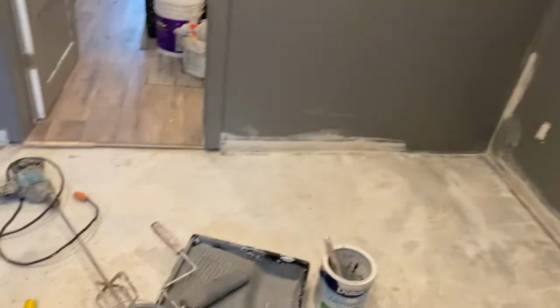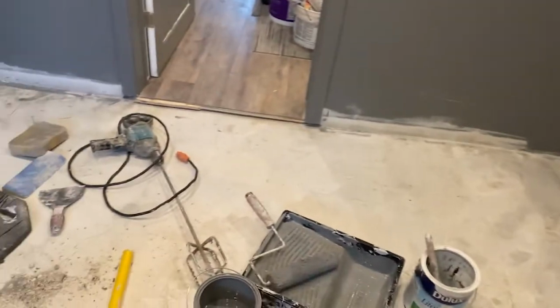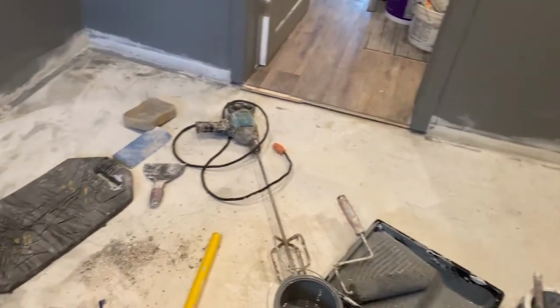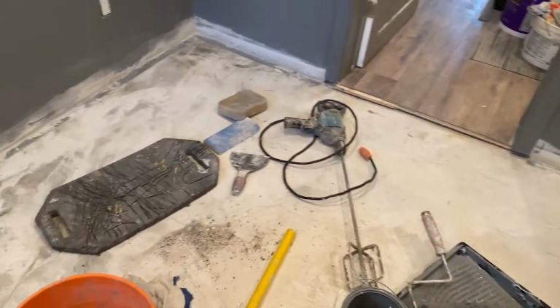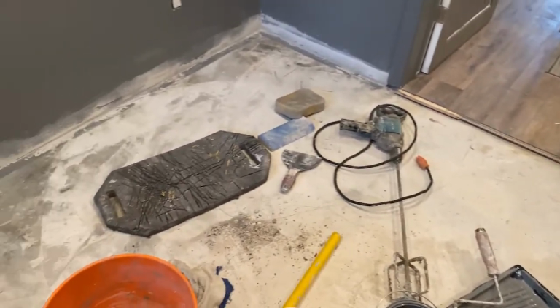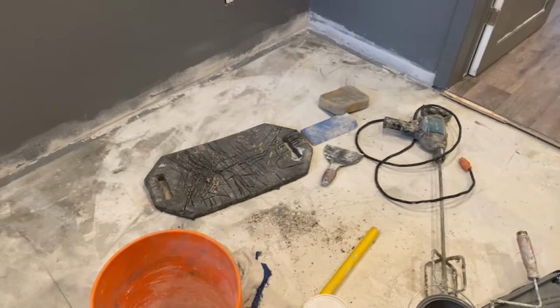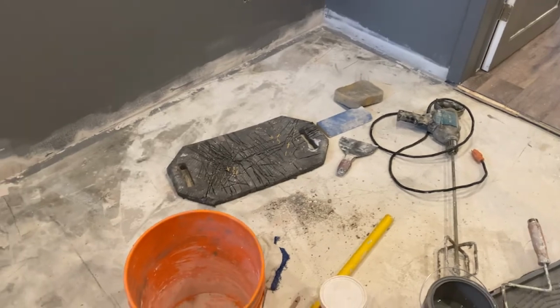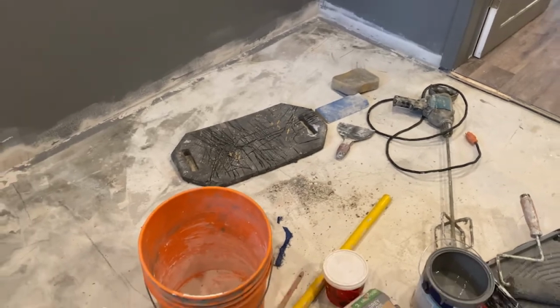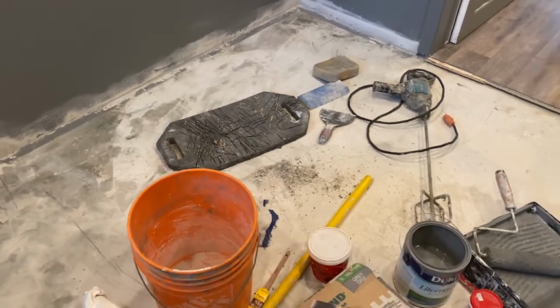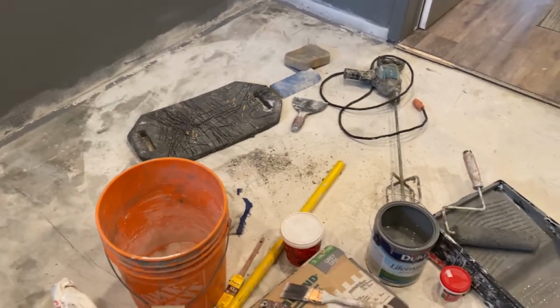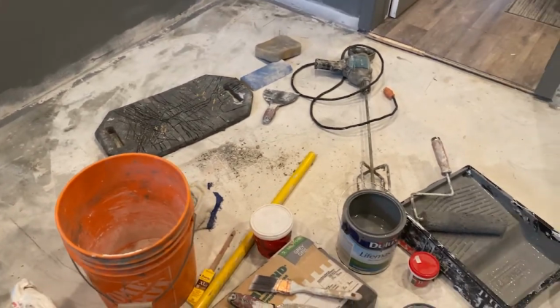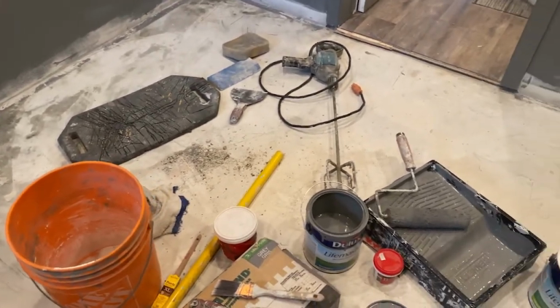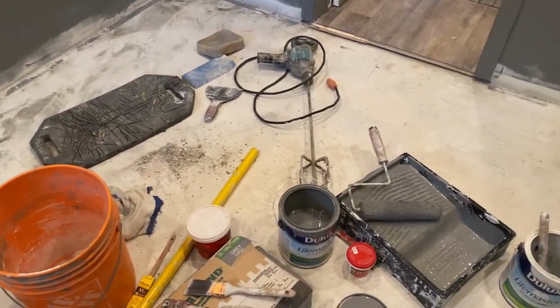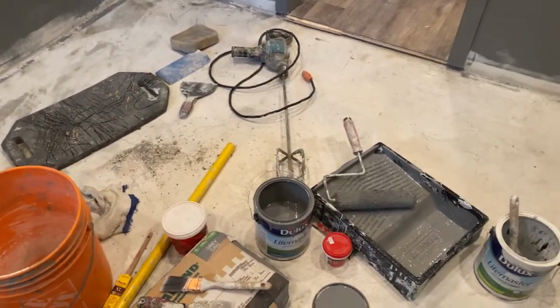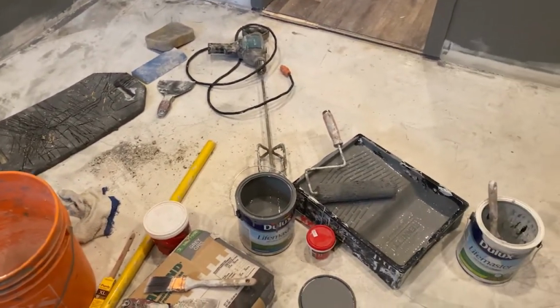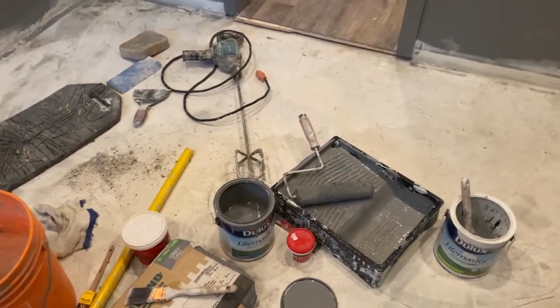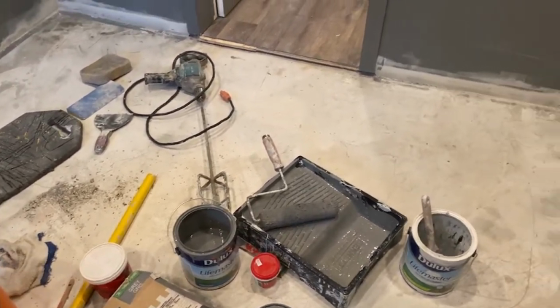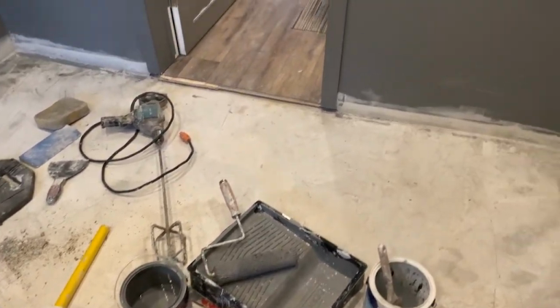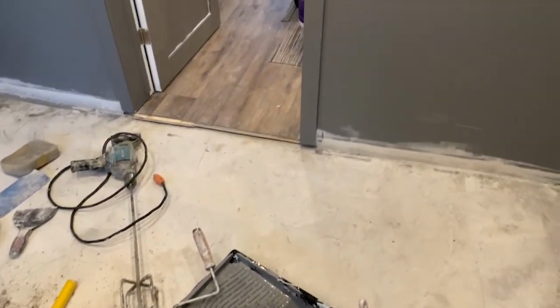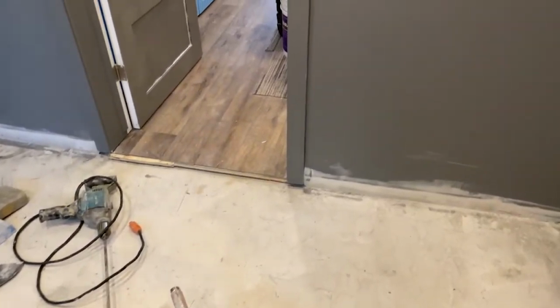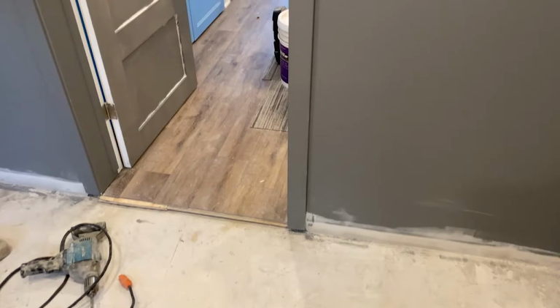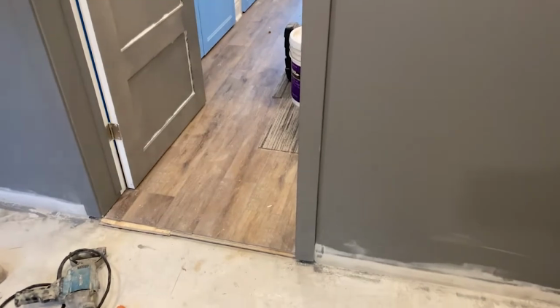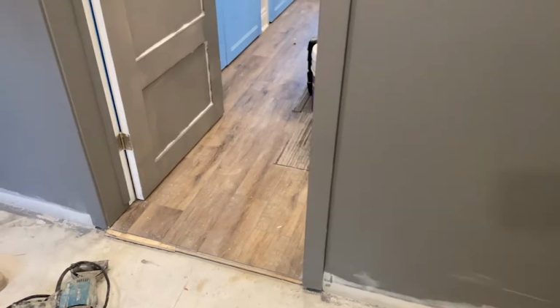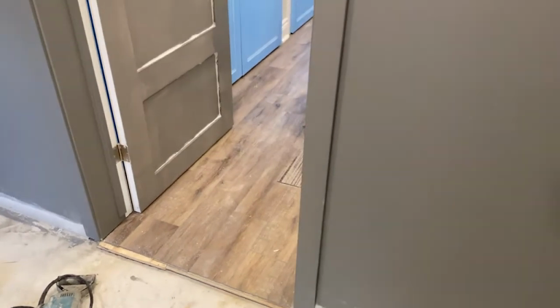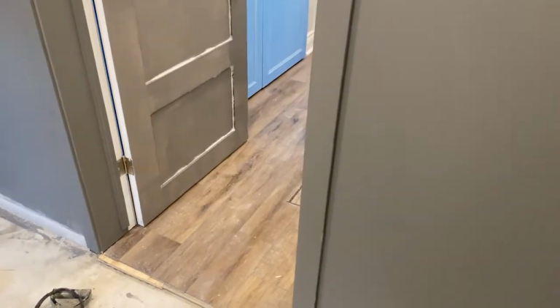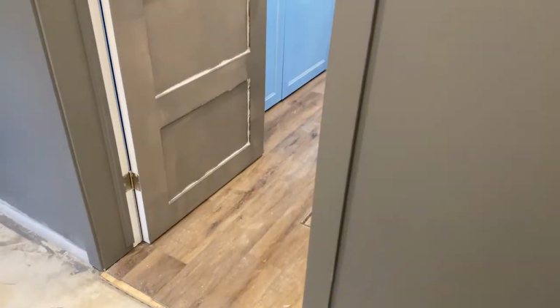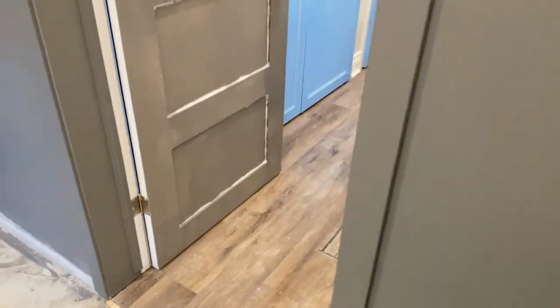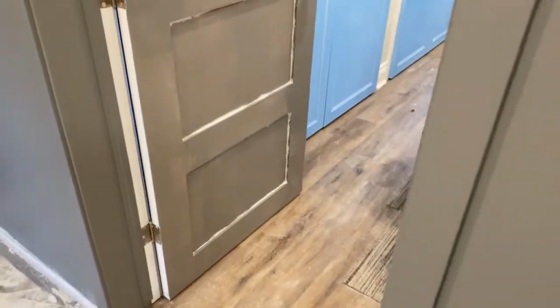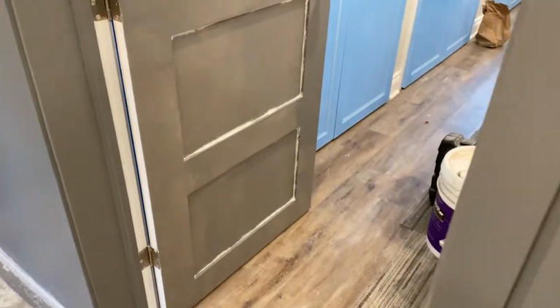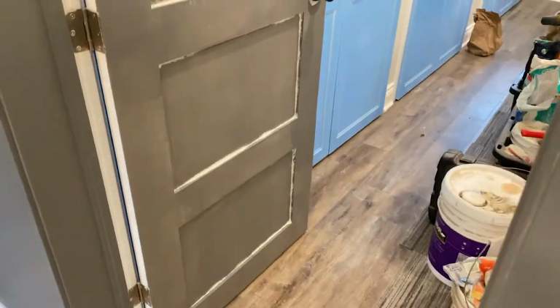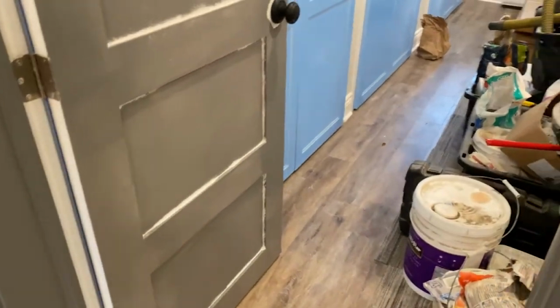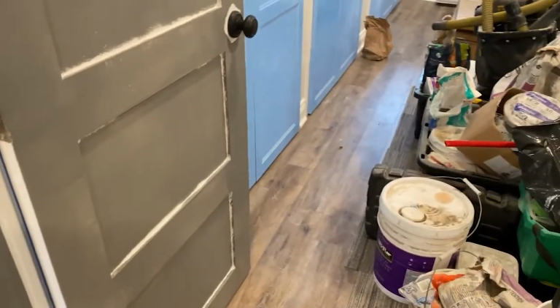We're going to do a little bit of floor leveling because he's going to install — we'll bring in his rubber floor mats over the weekend. I'll come back when I've done a little bit more painting and then we'll show you the hardware.